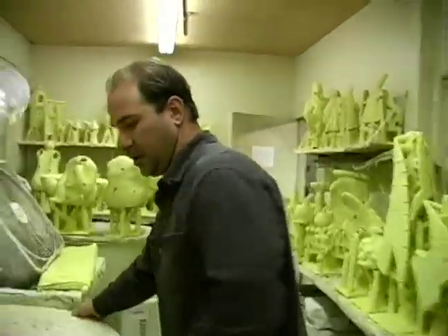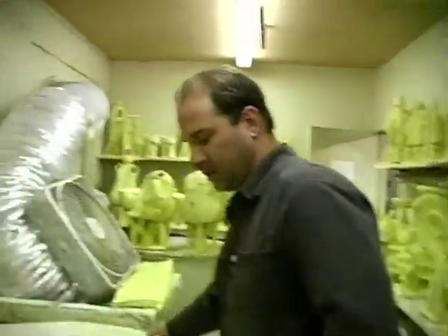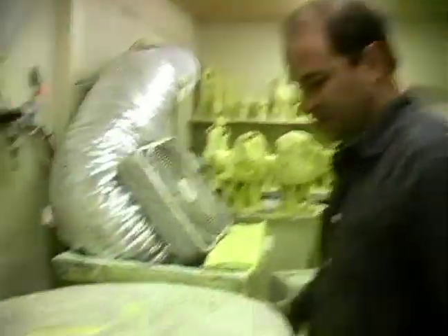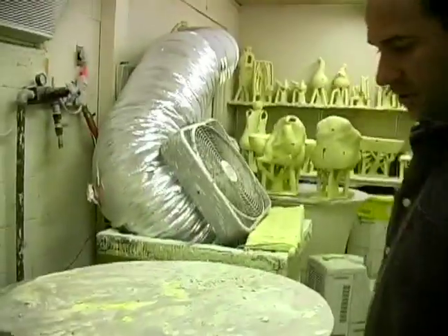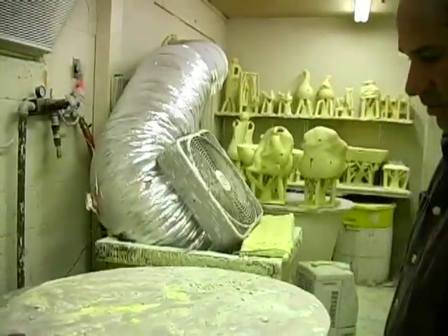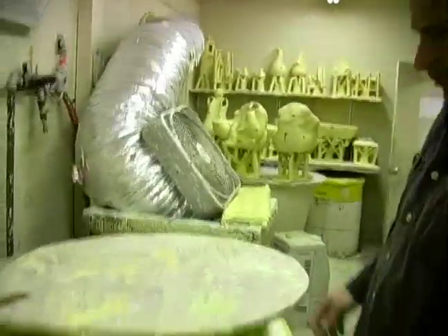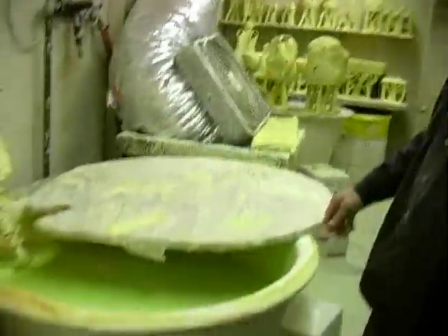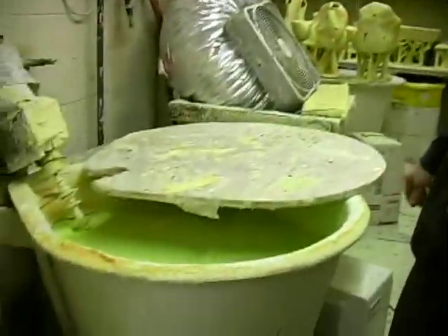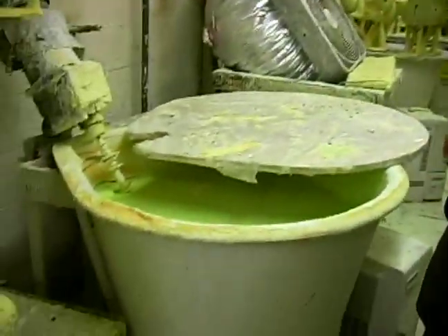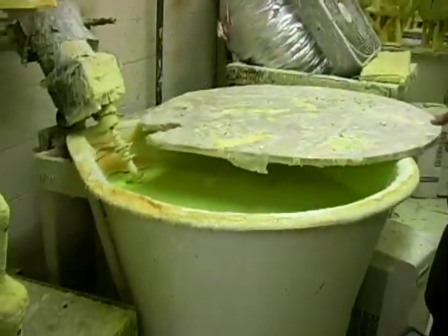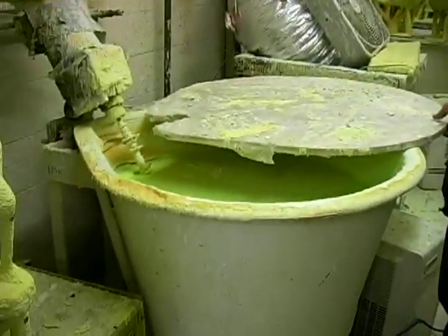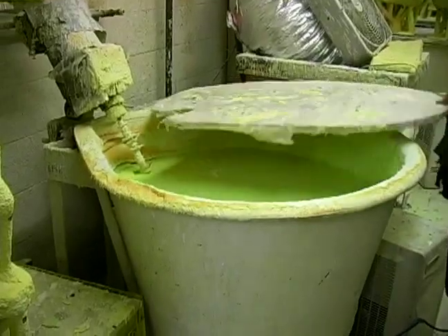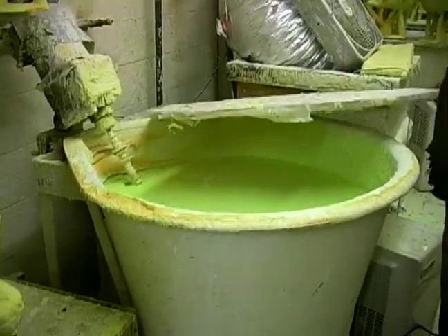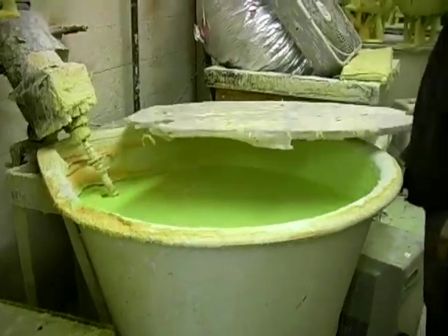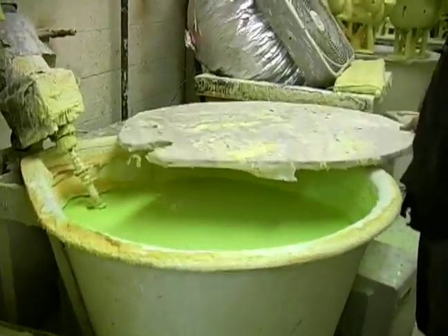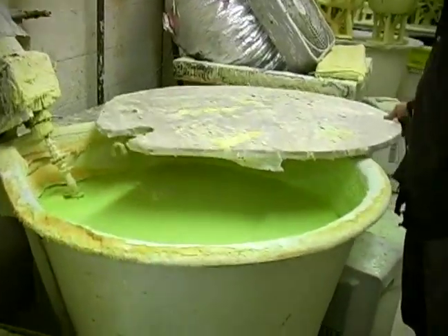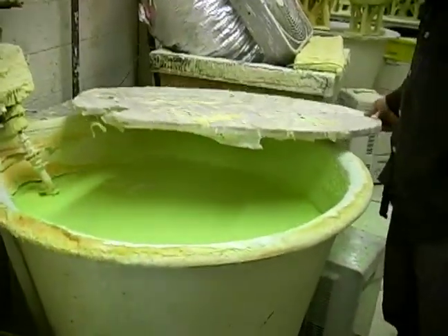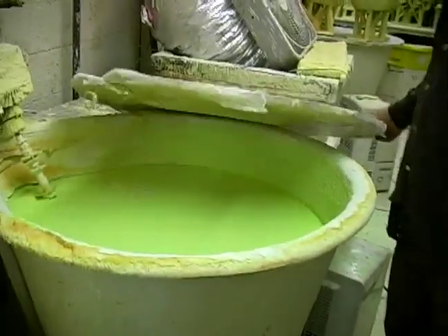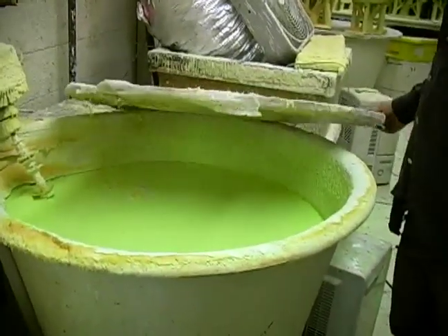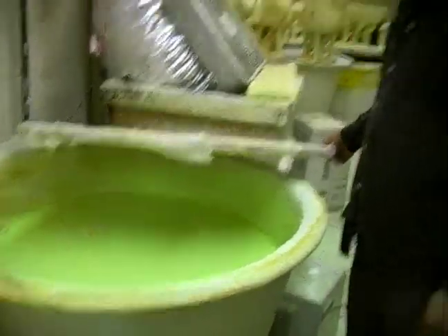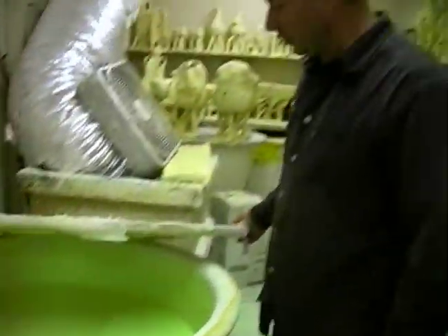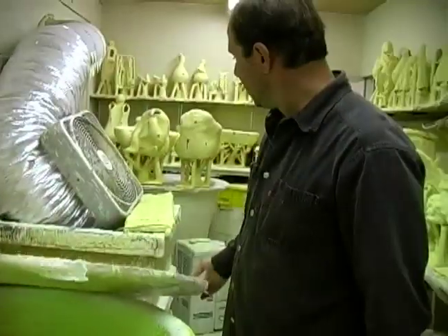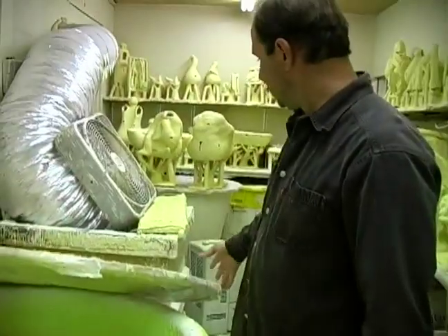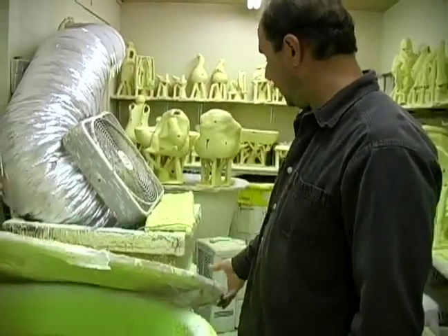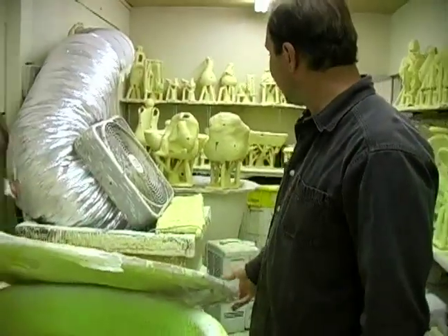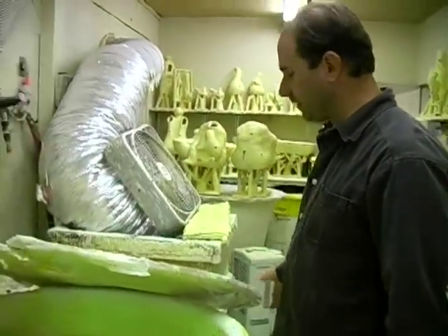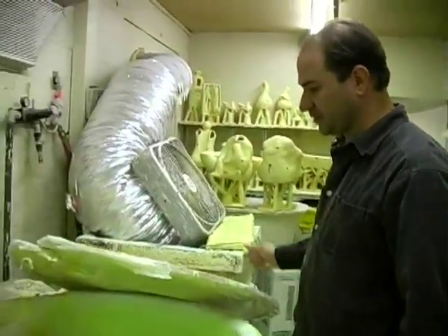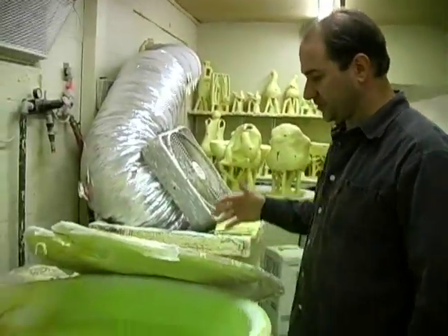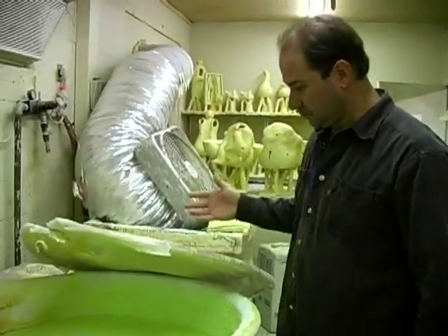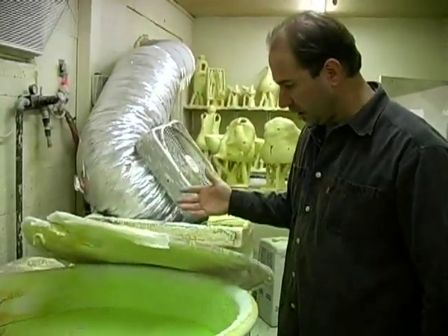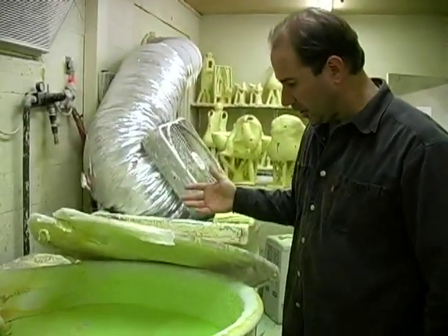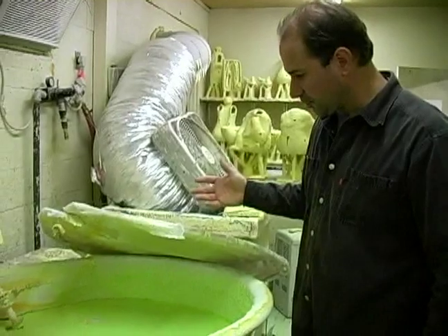This is the liquid polymer that we use for the initial dipping. The other thing over there is for the other coats.